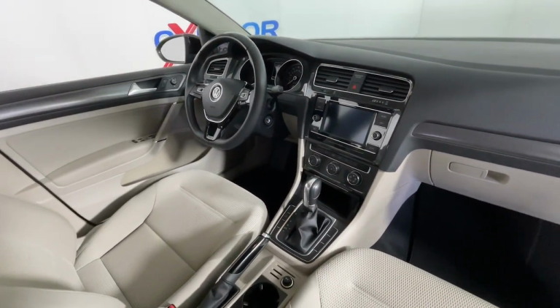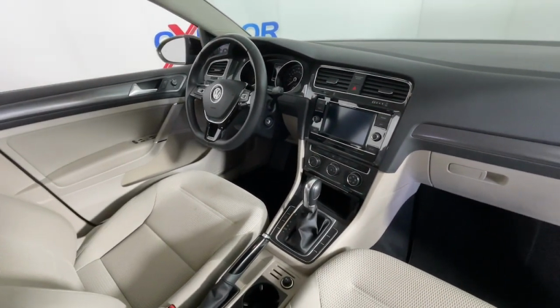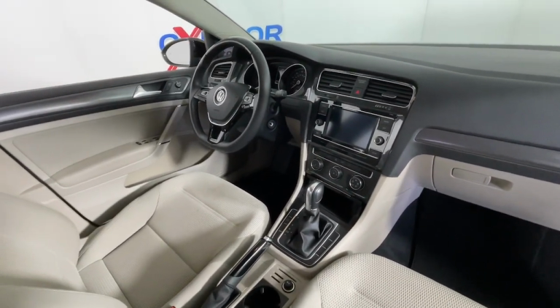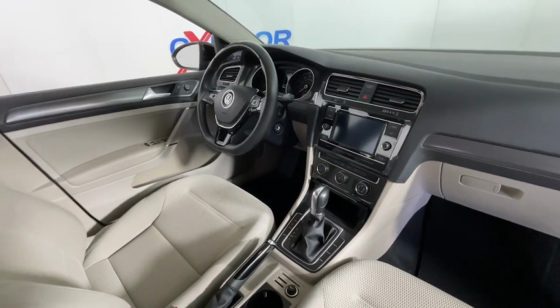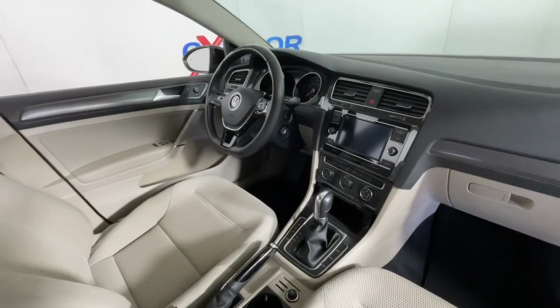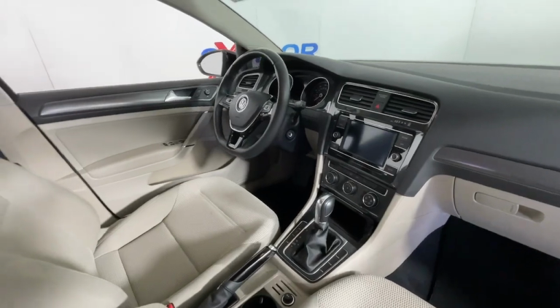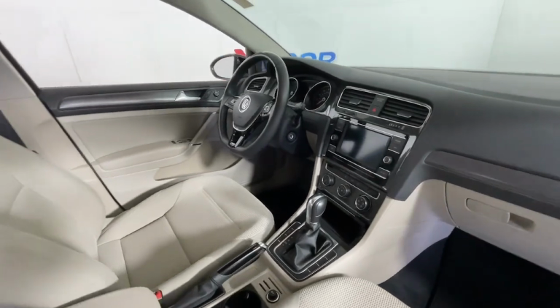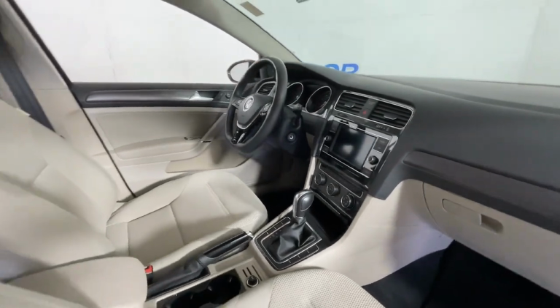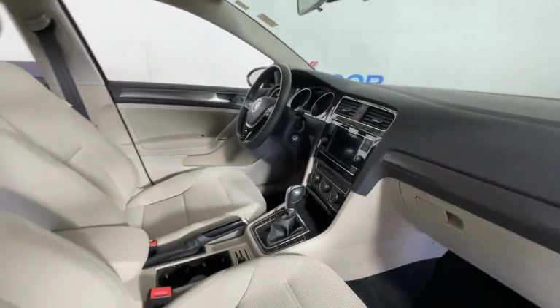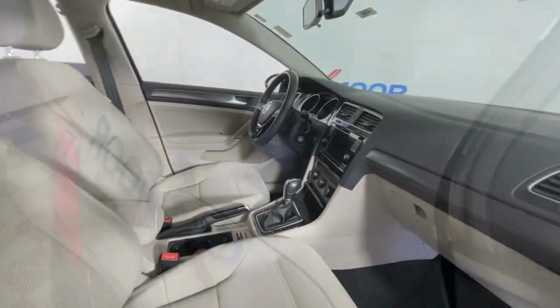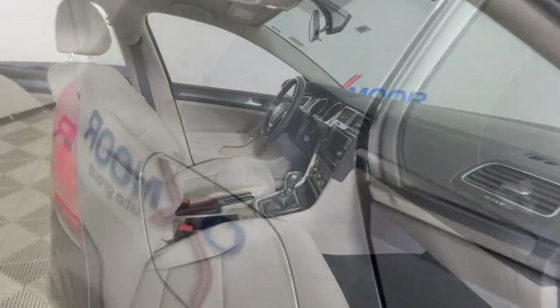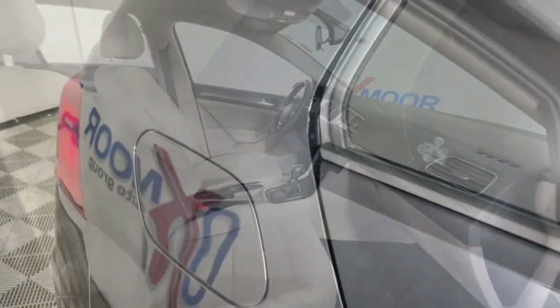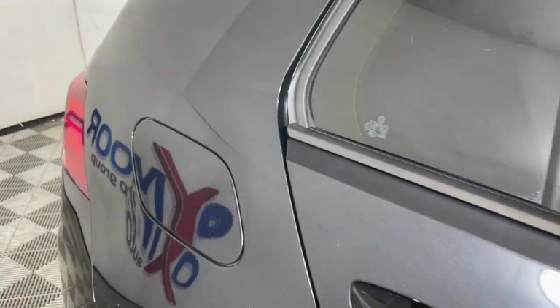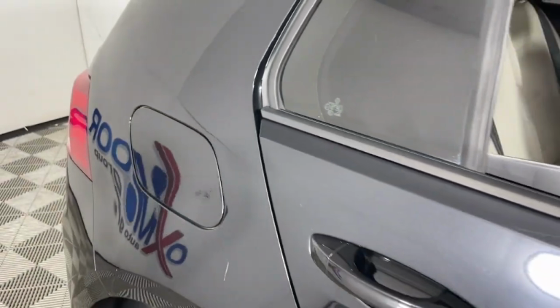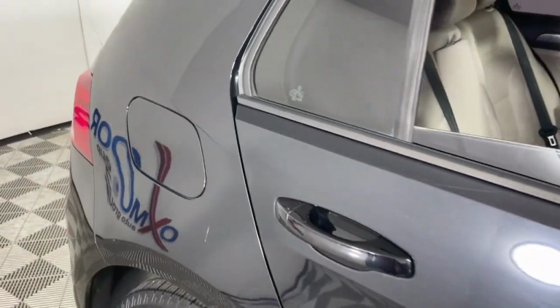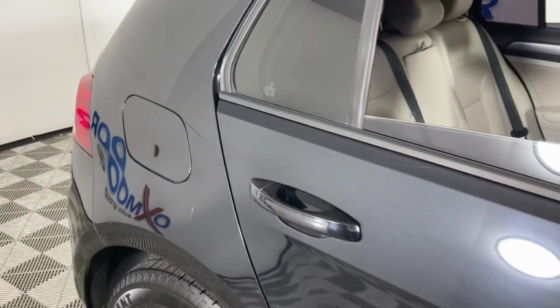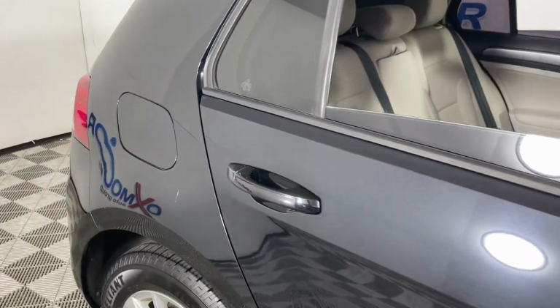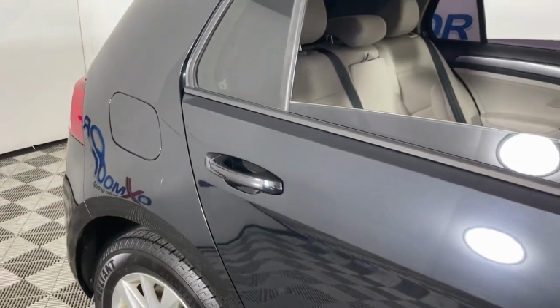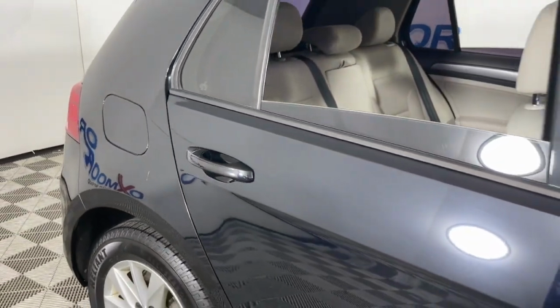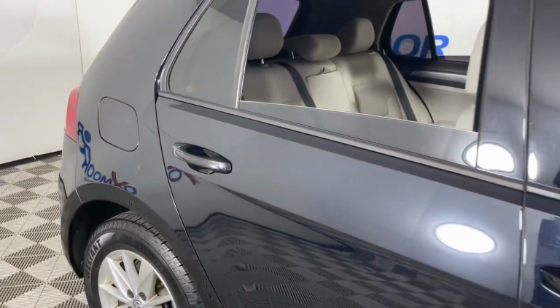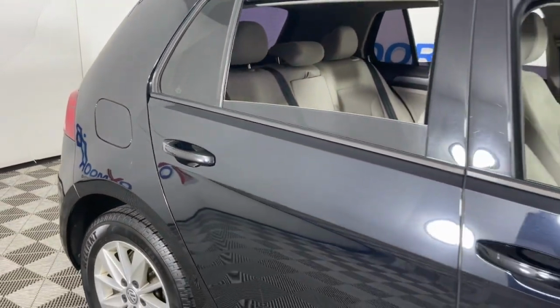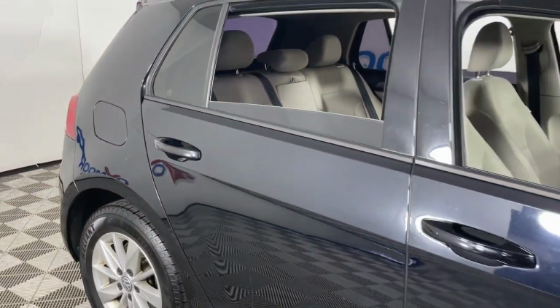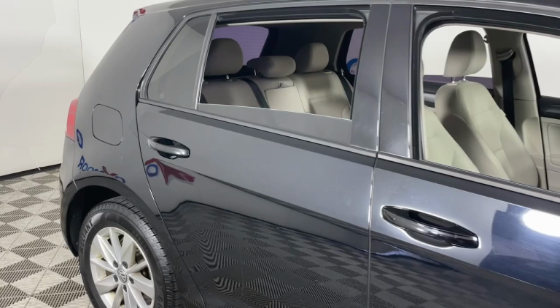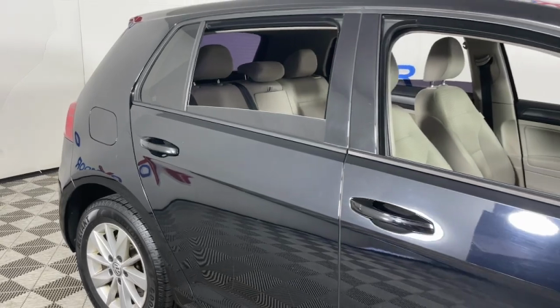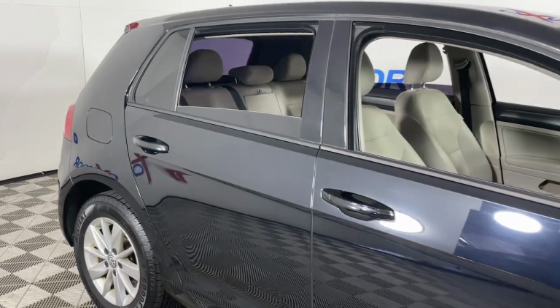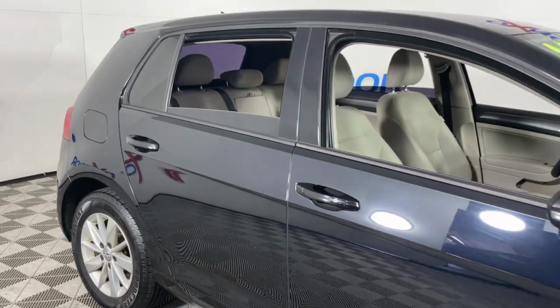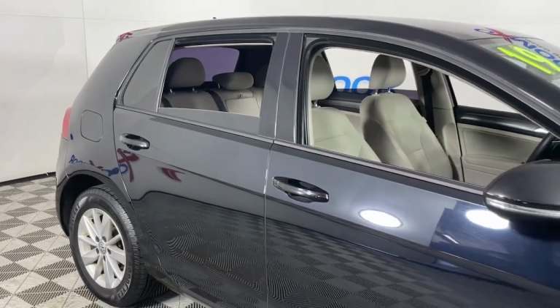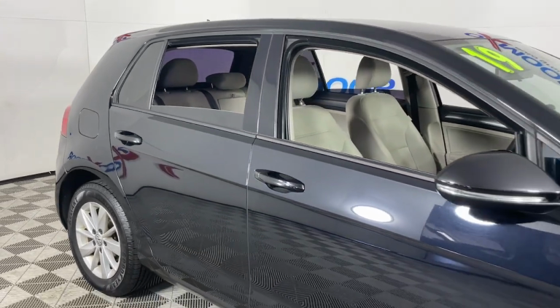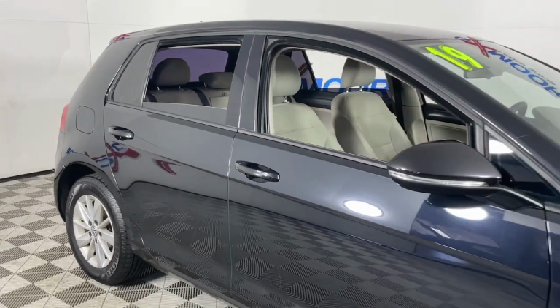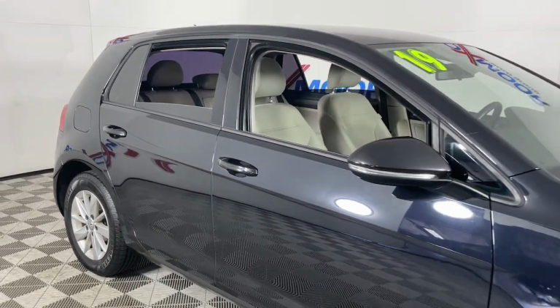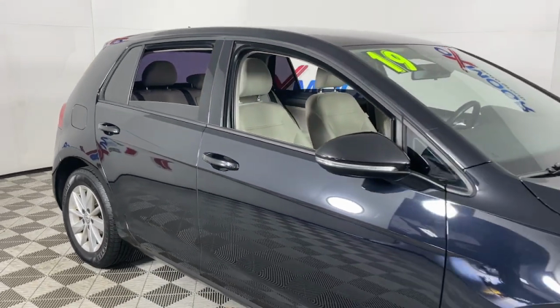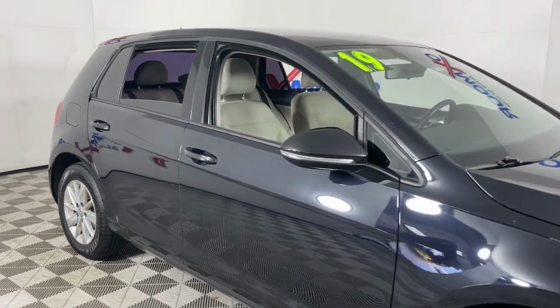Efficiency meets athleticism in this fun-loving Golf. See for yourself when you take it out for a test drive. Our professional staff looks forward to giving you excellent service.